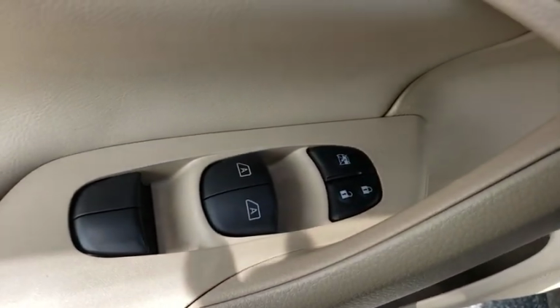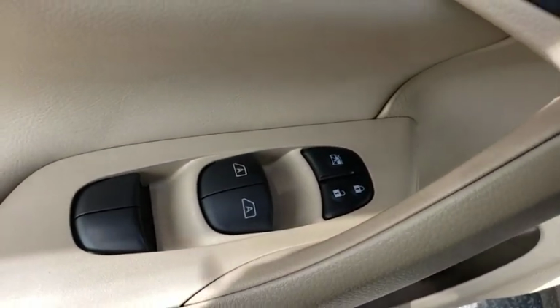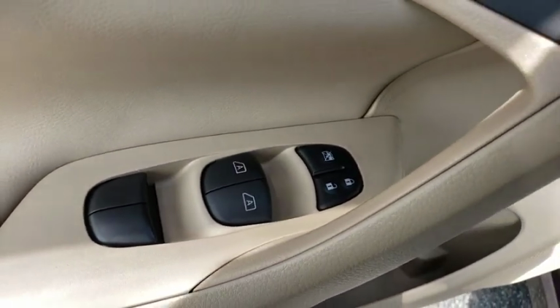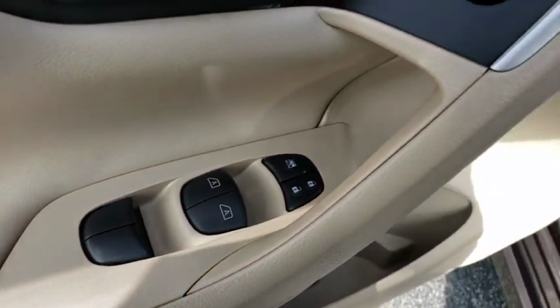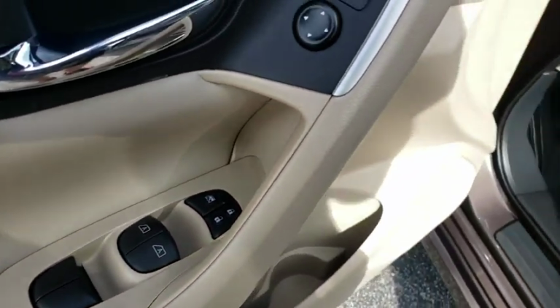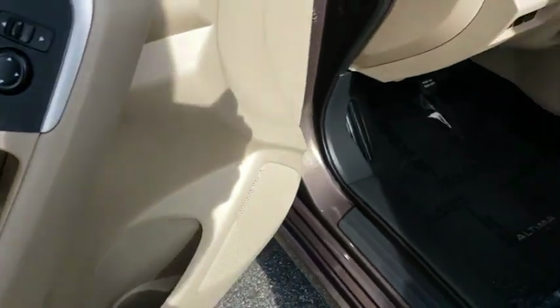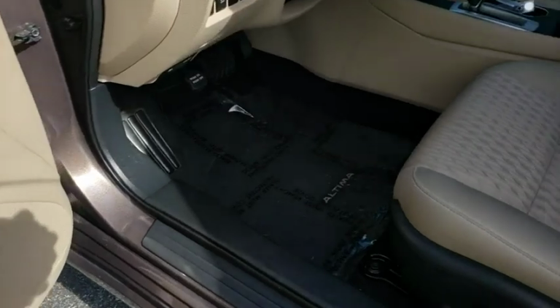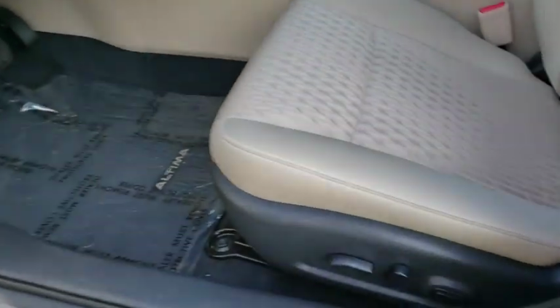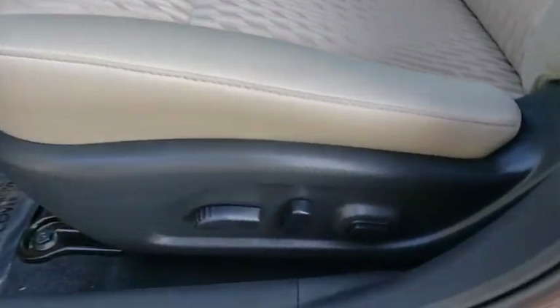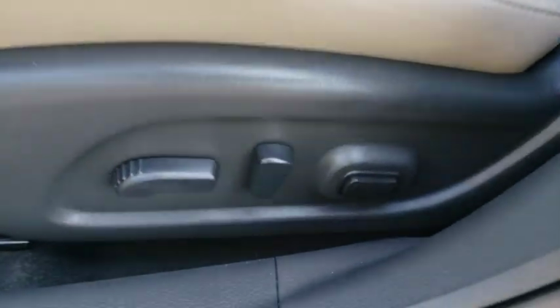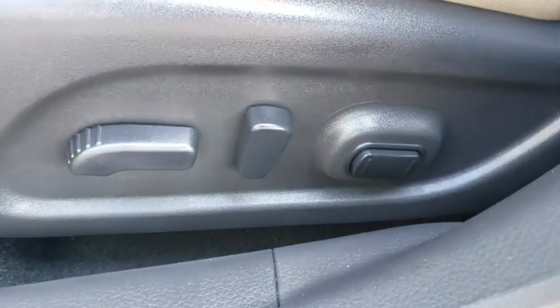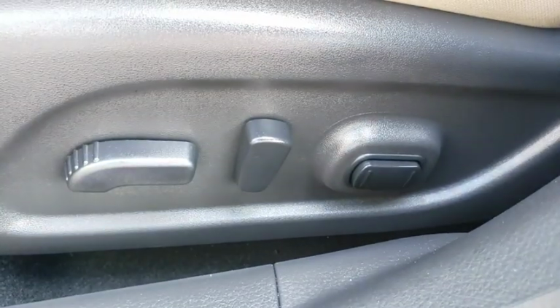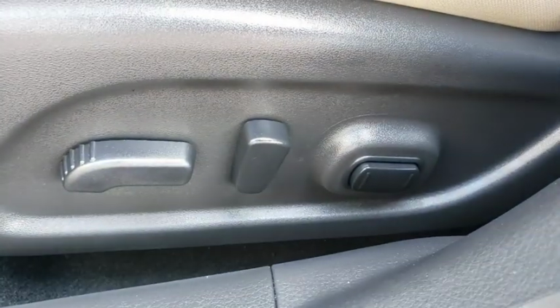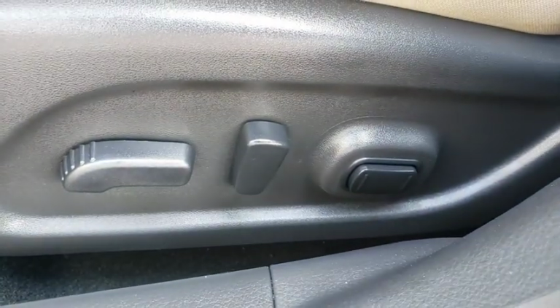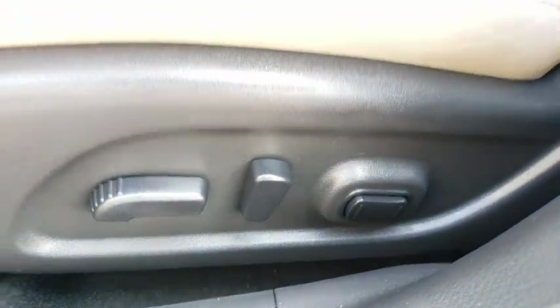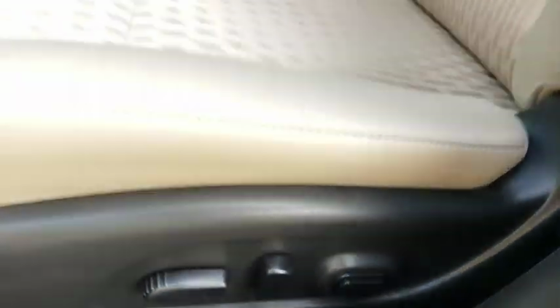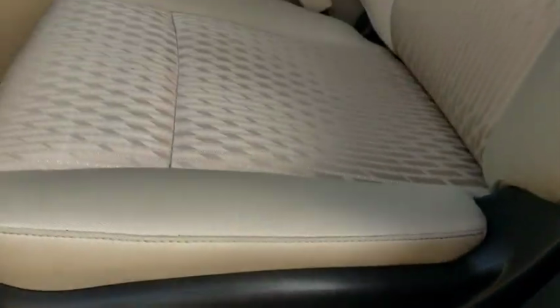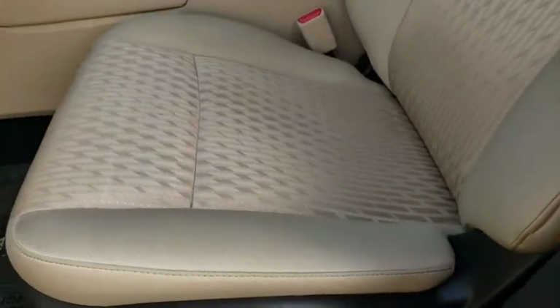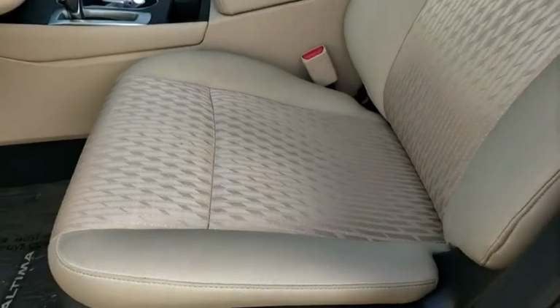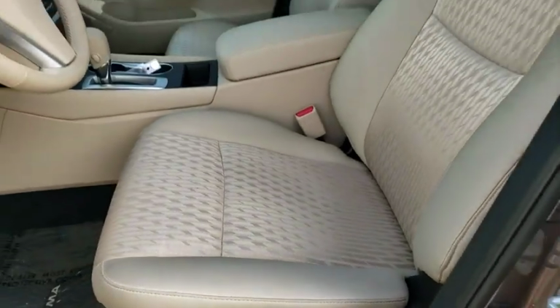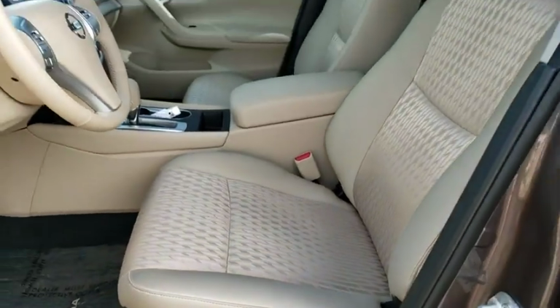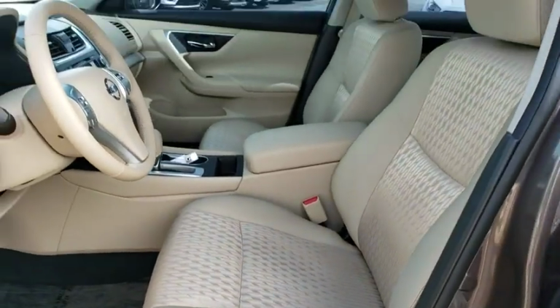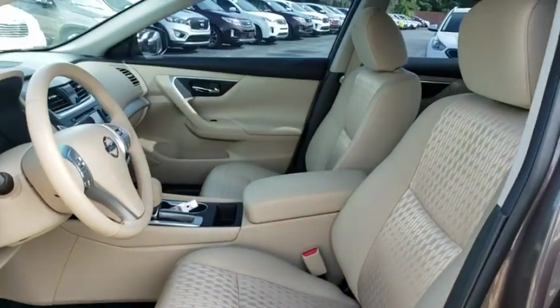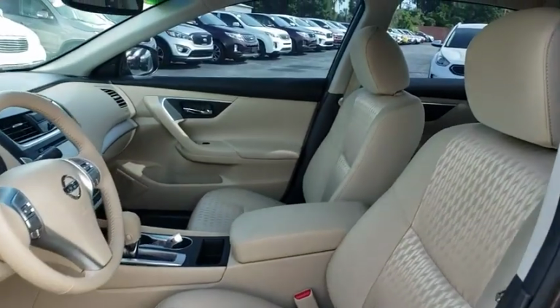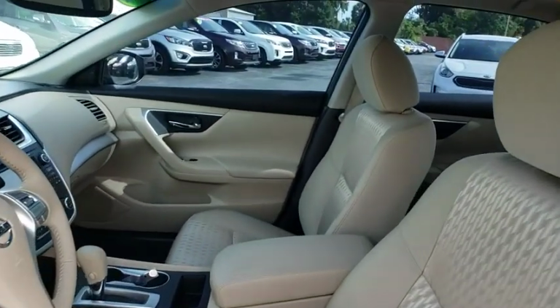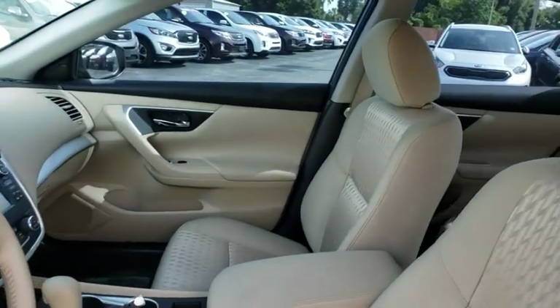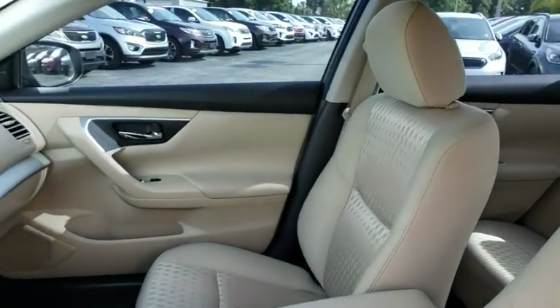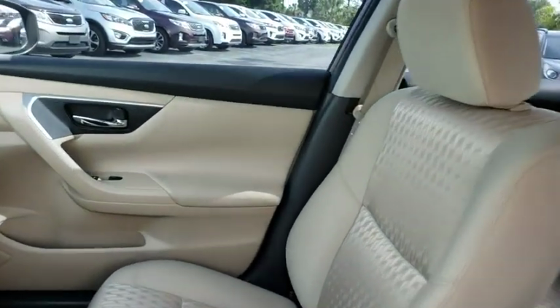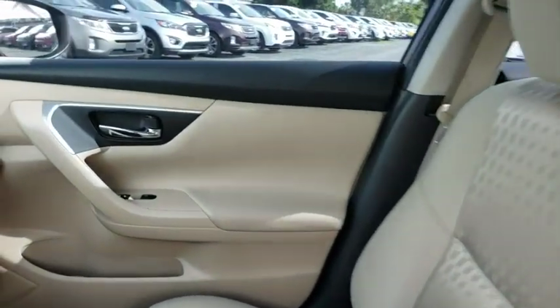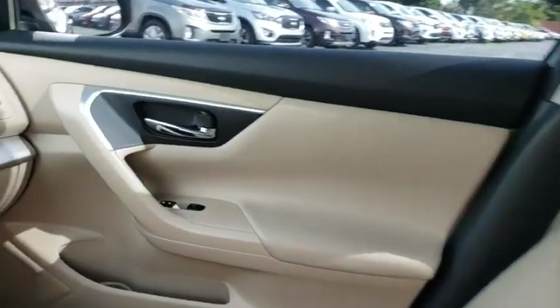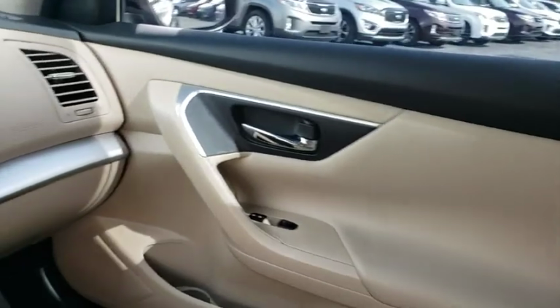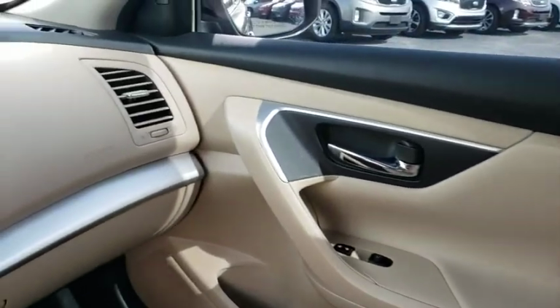Four wheel disc brakes, aluminum wheels, cruise control, keyless start, rear defrost, climate control, front wheel drive, AM FM stereo radio. A vehicle like this doesn't come along every day. Come in and get it before someone else does.